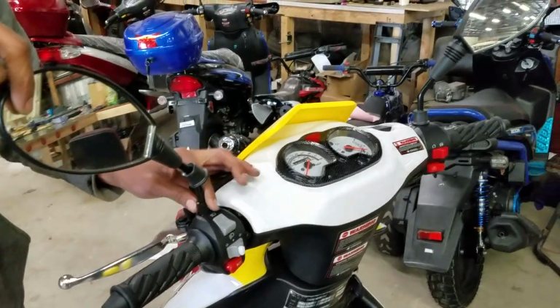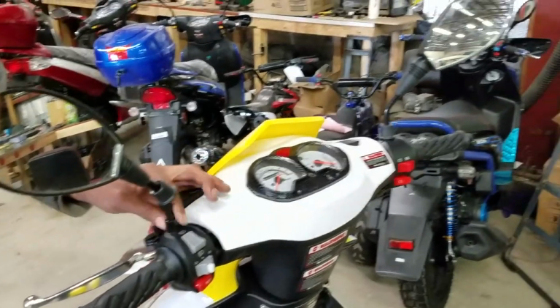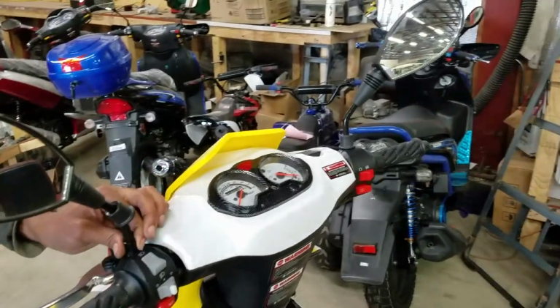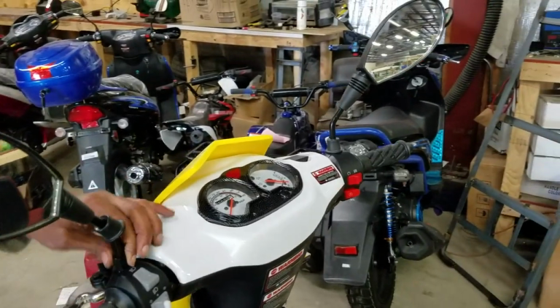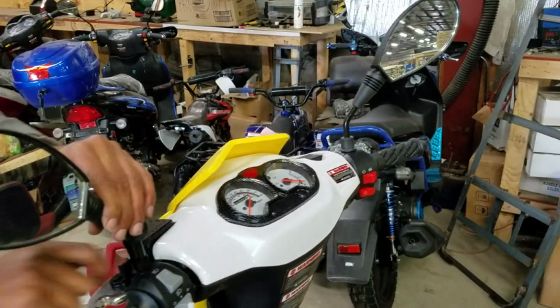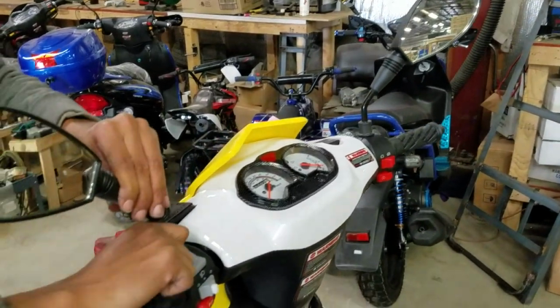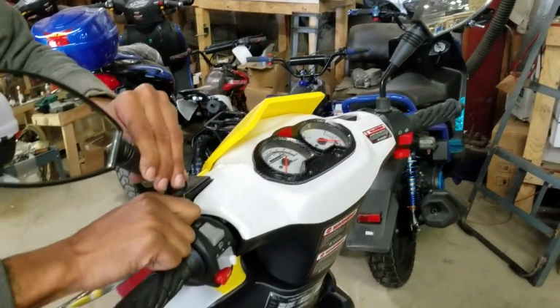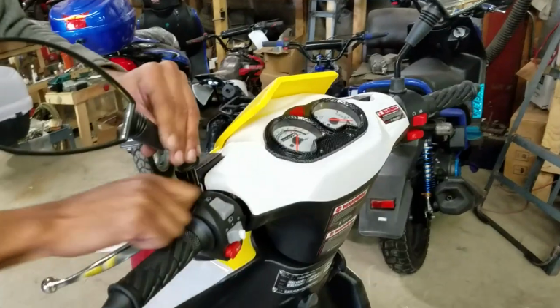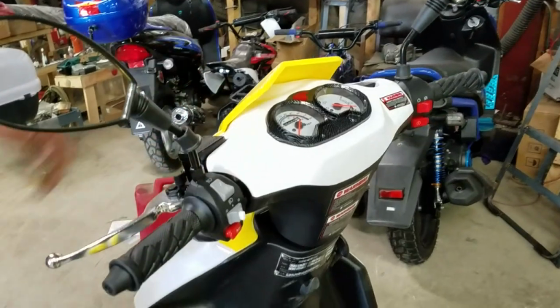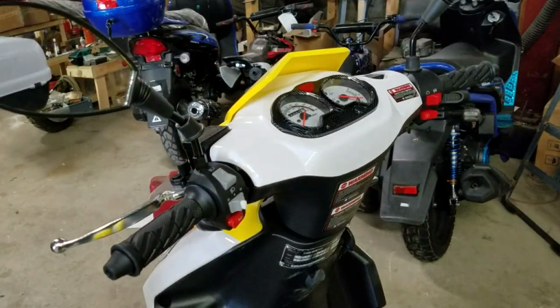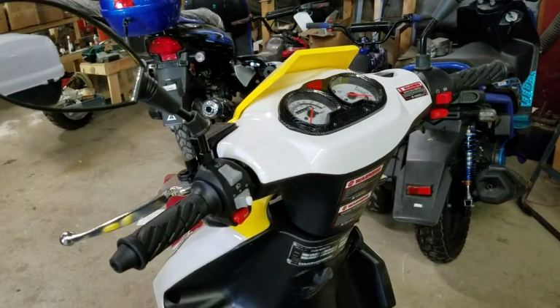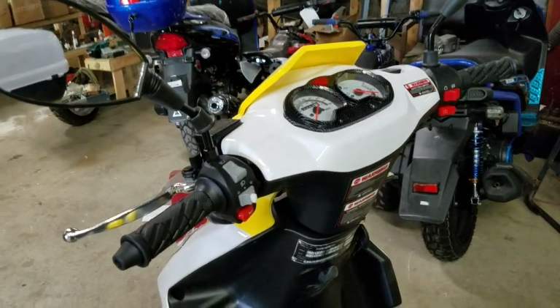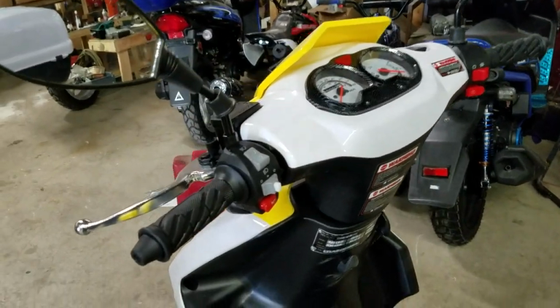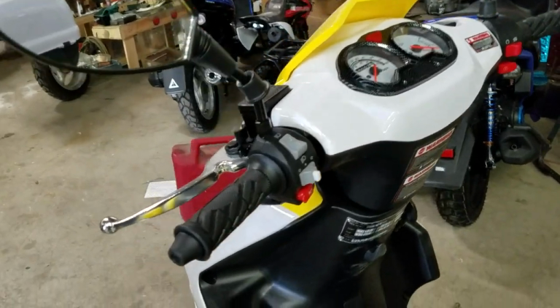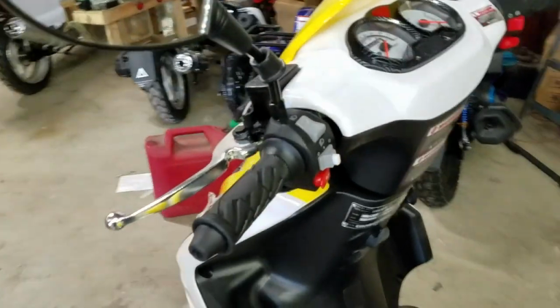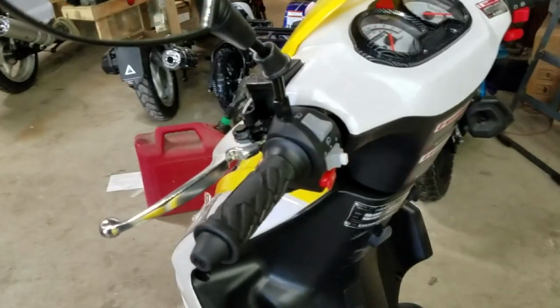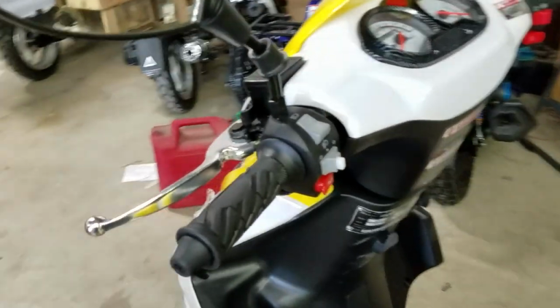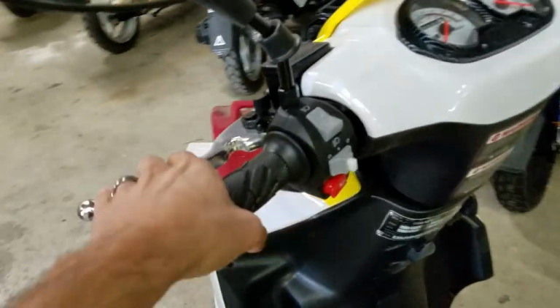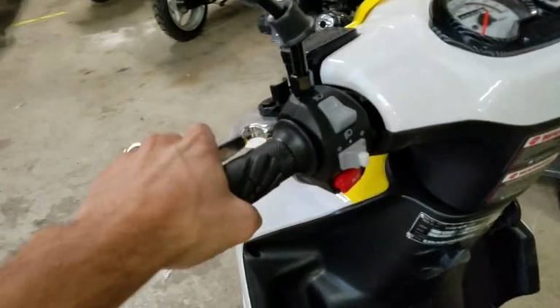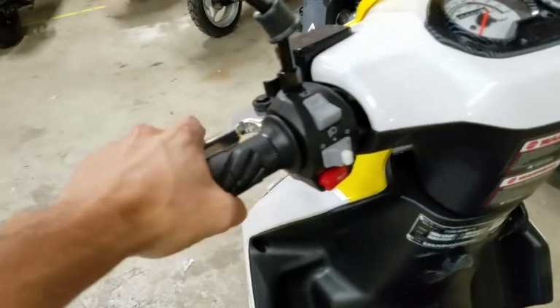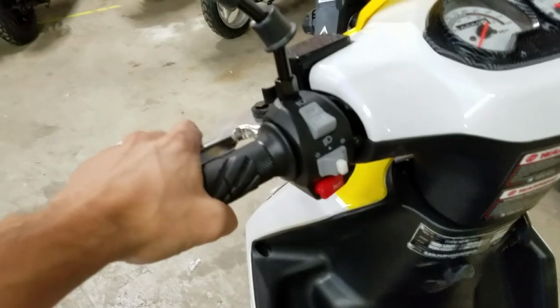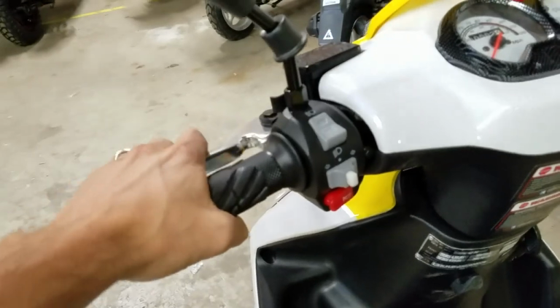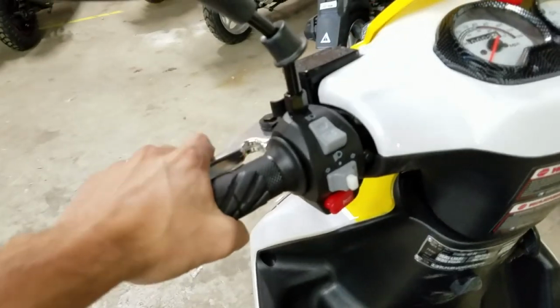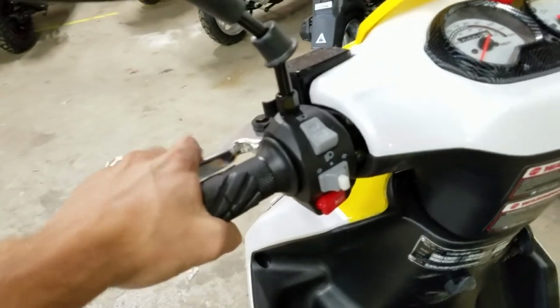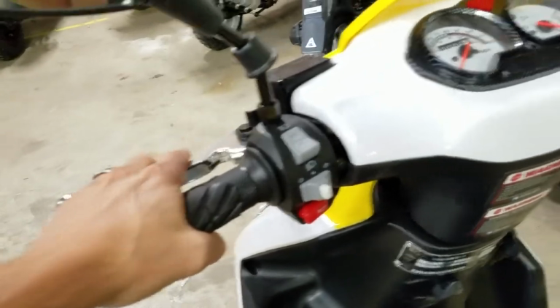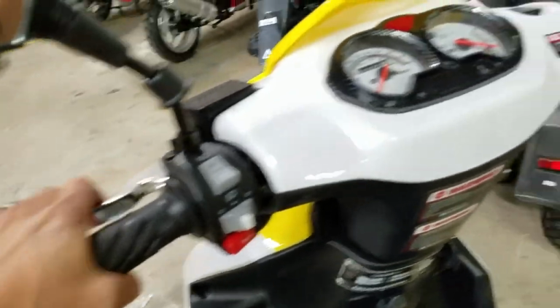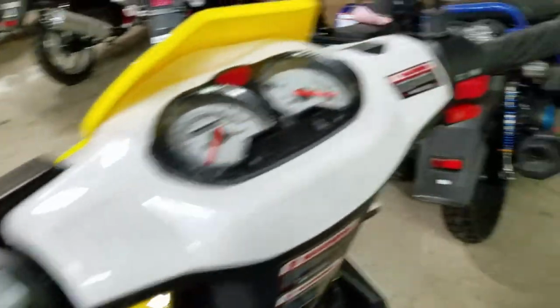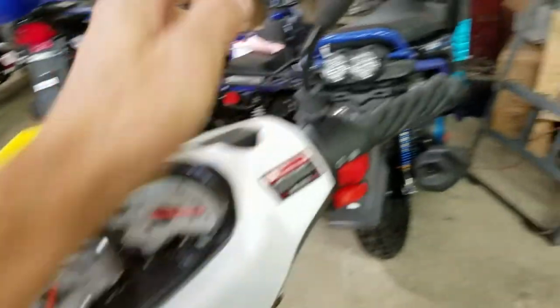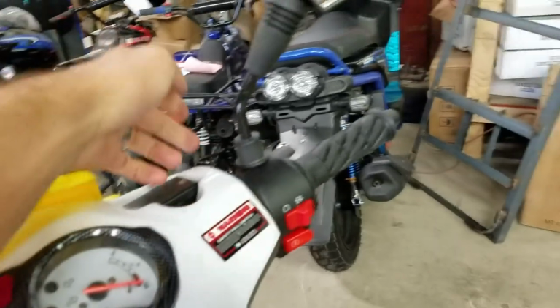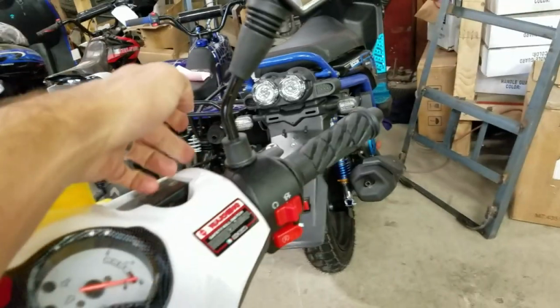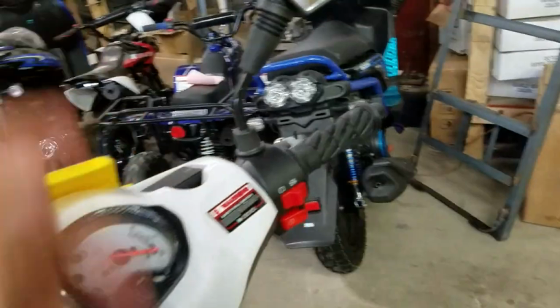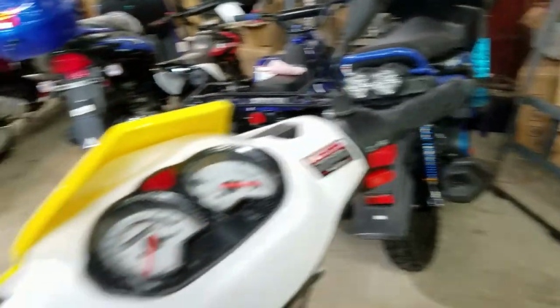It's very simple to assemble the Ice Bear trikes. A couple of things to go over: you've got your brake here — your left brake and your right brake — so your front and rear brakes.